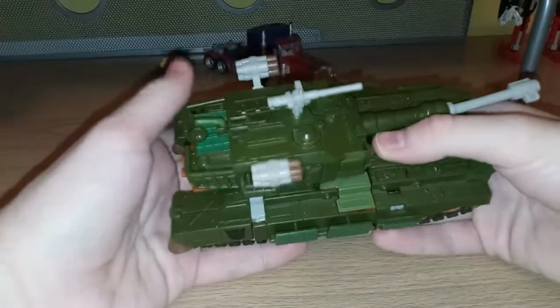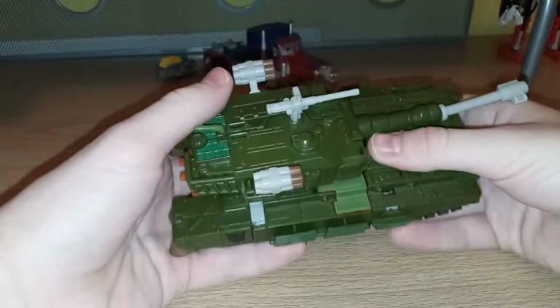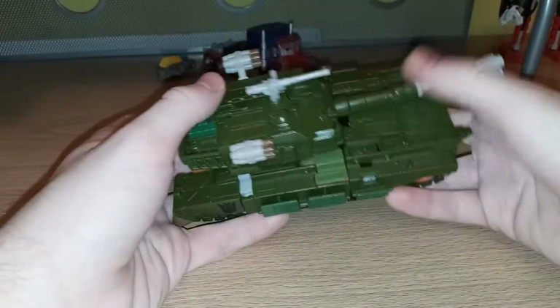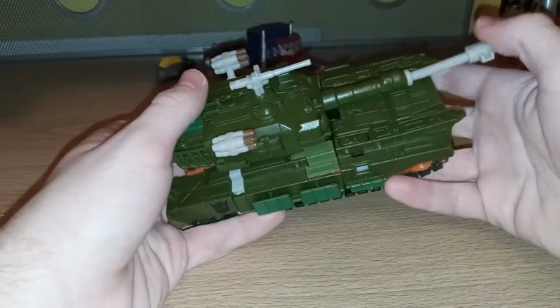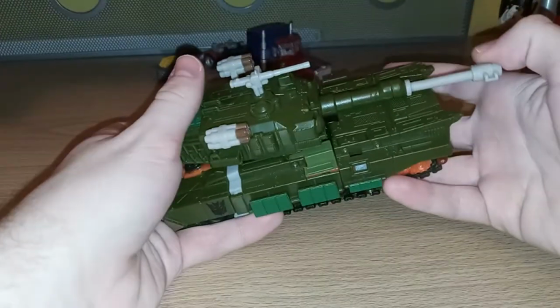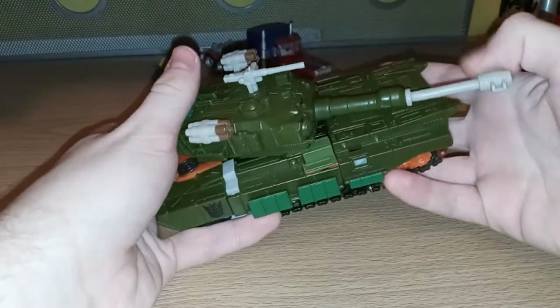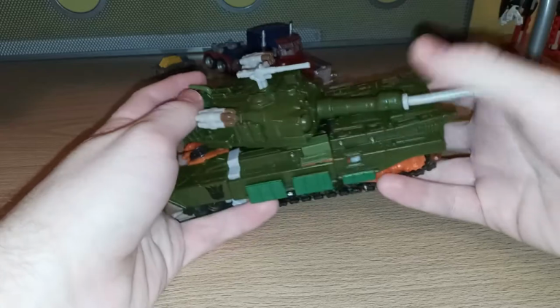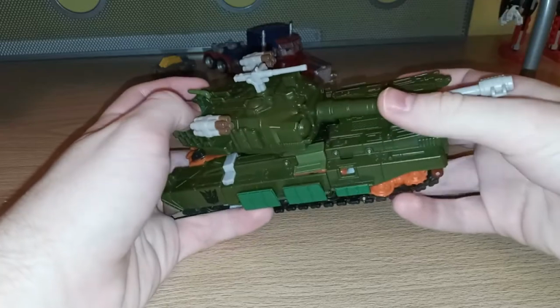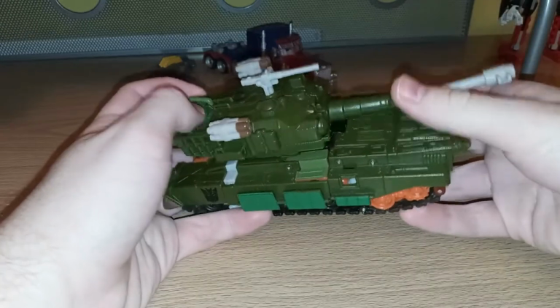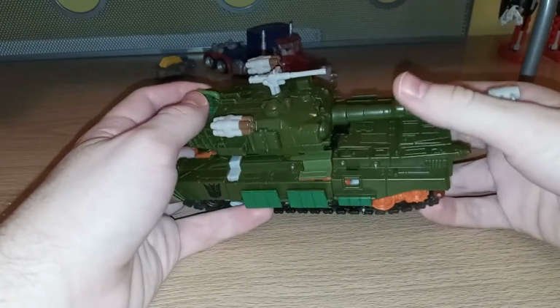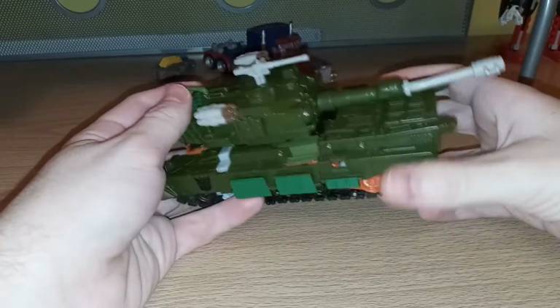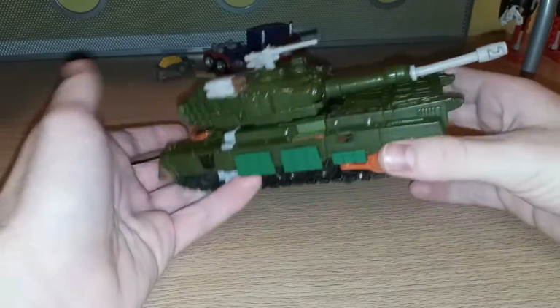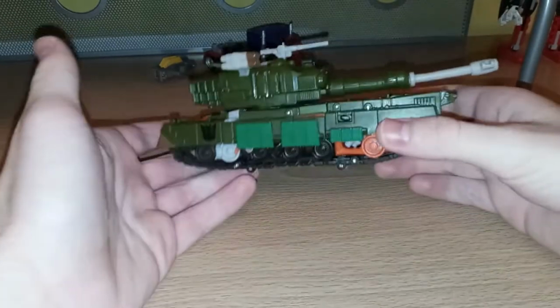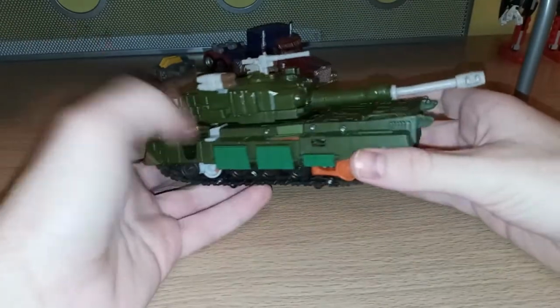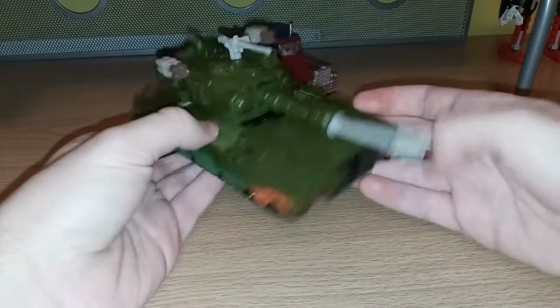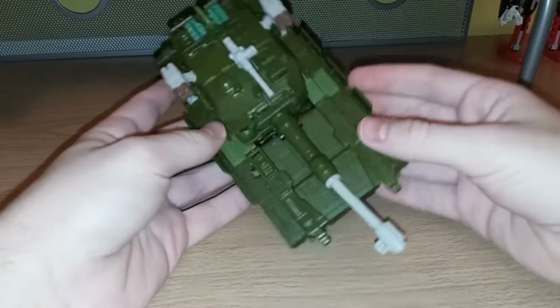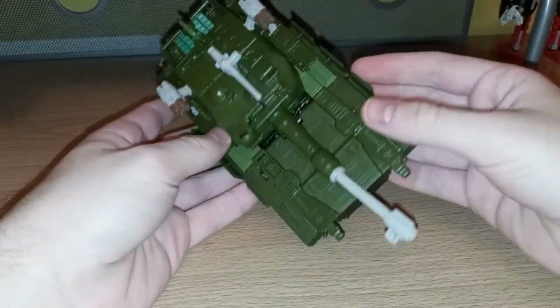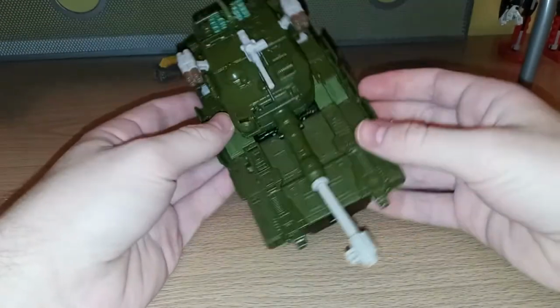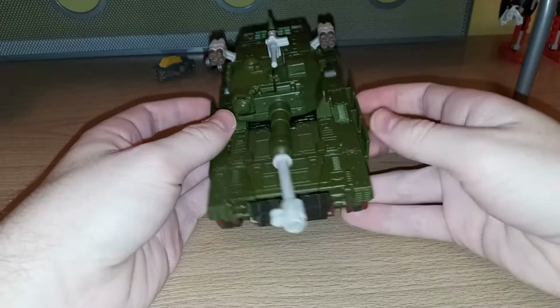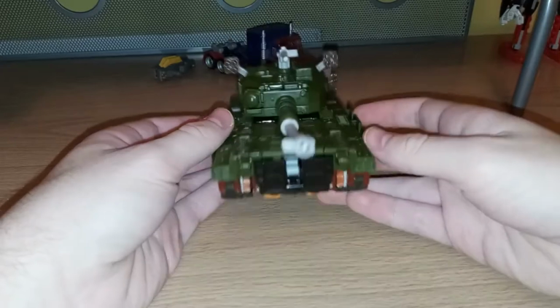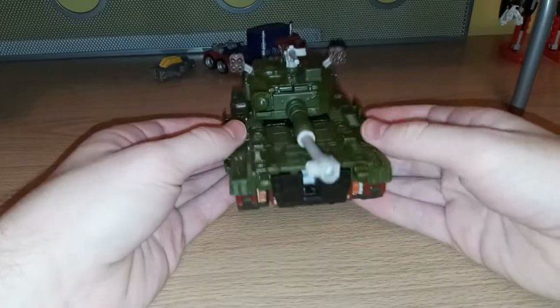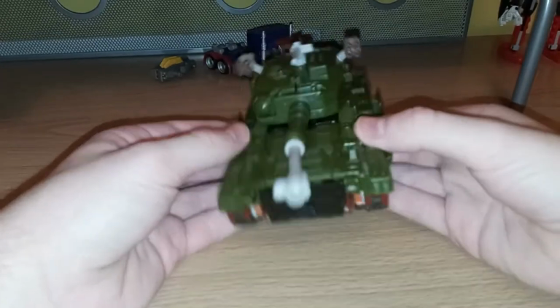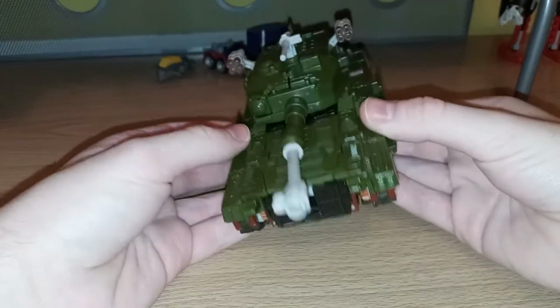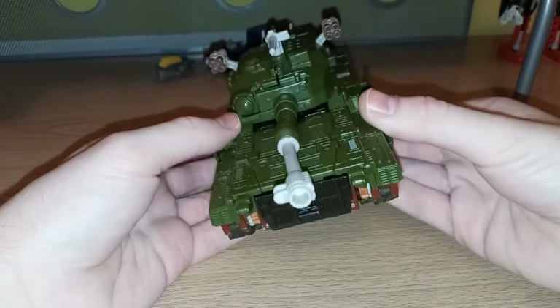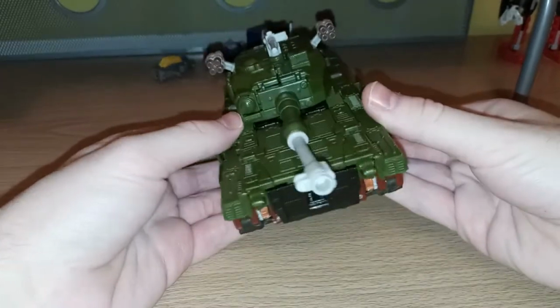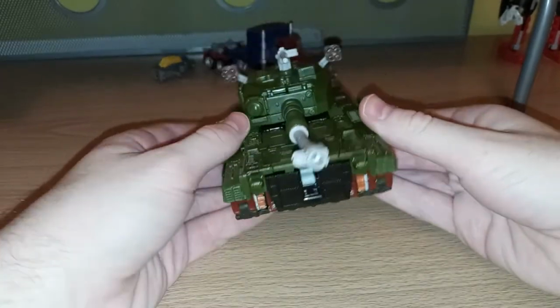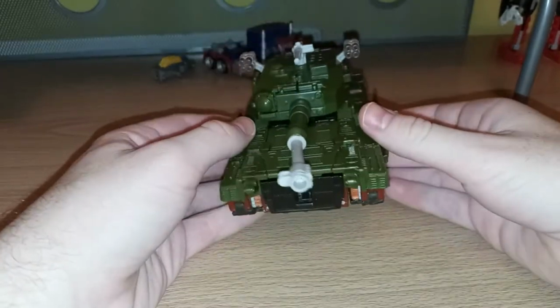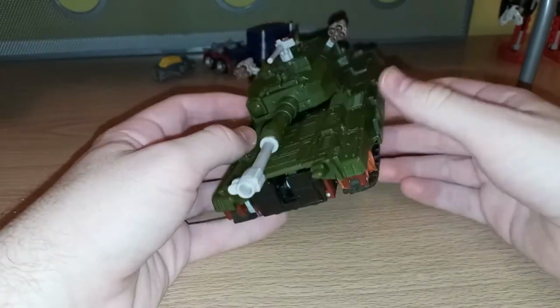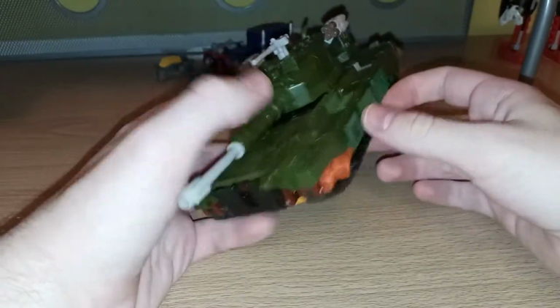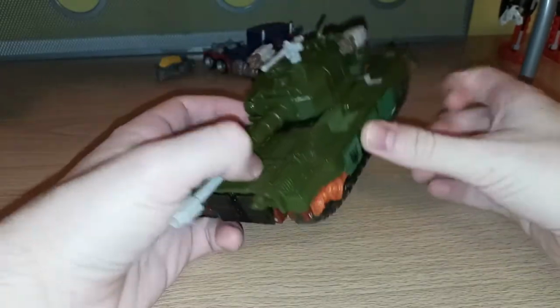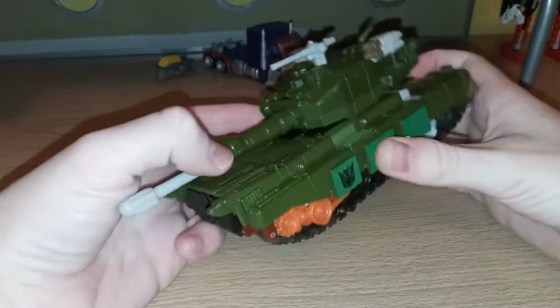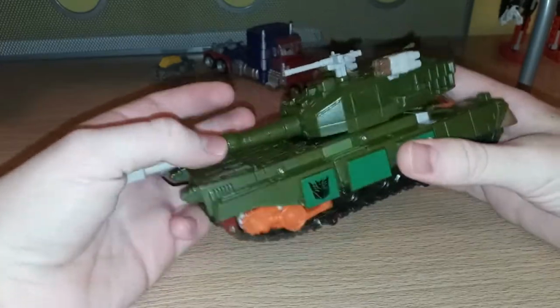Here we have Bludgeon in his tank mode. While not appearing in the movie, this is a really cool figure. He did appear in the tie-in comics, but I haven't really read those.